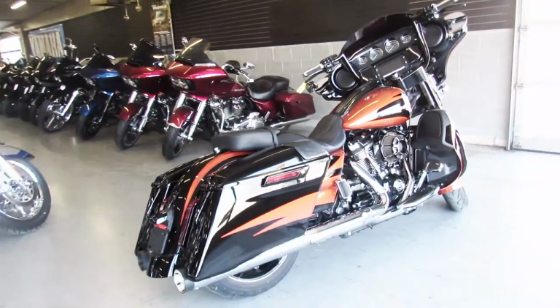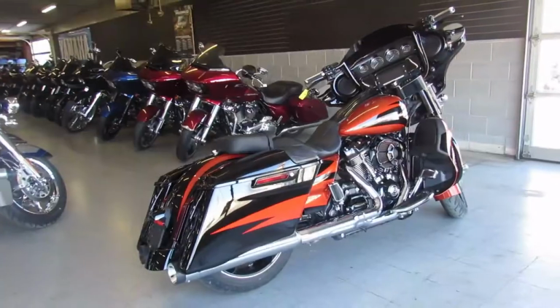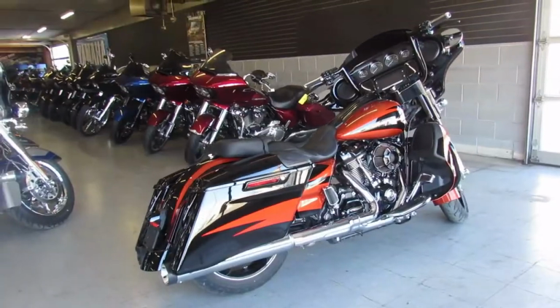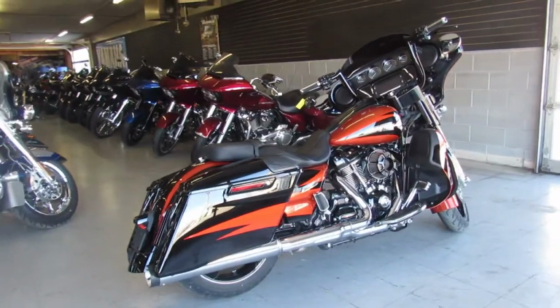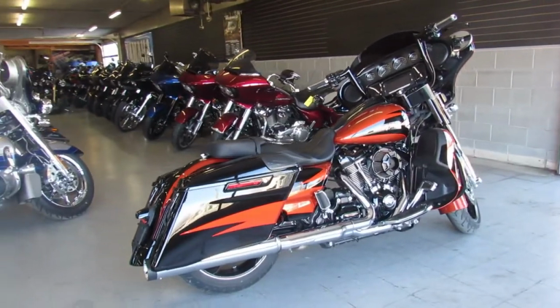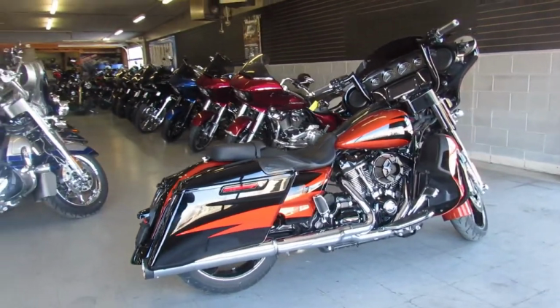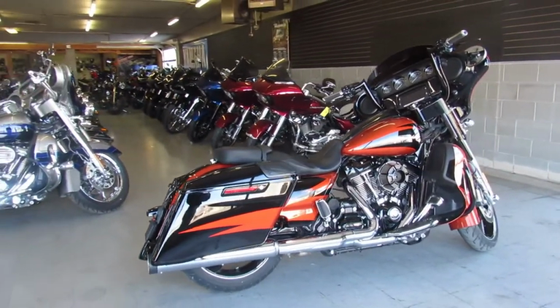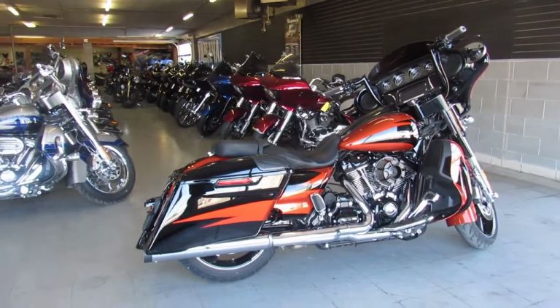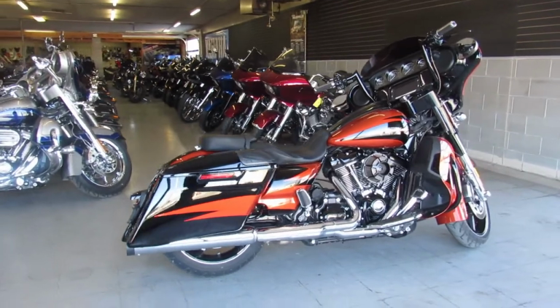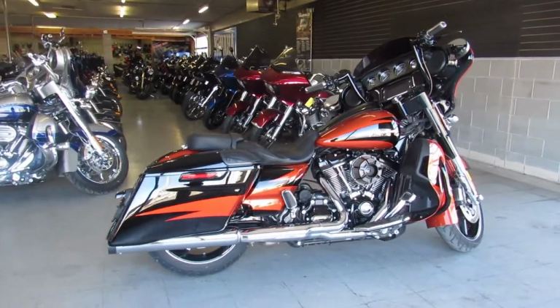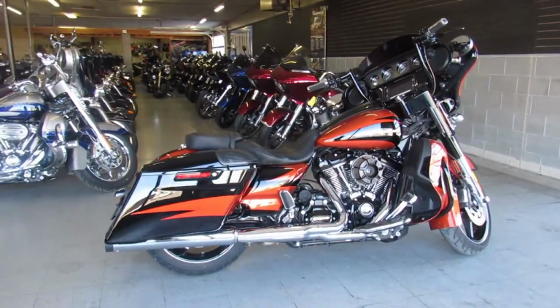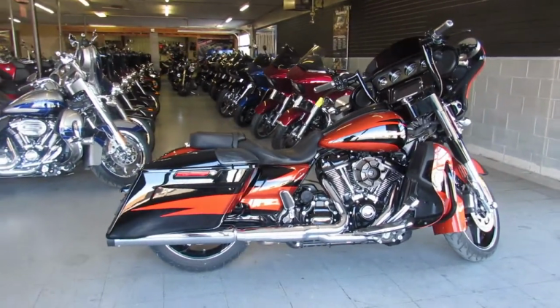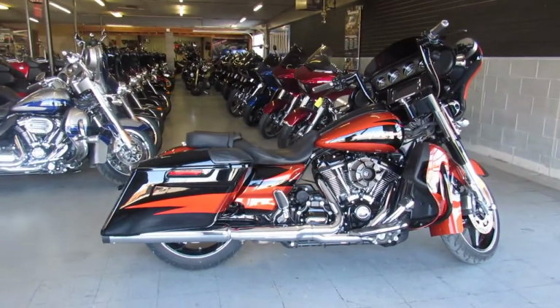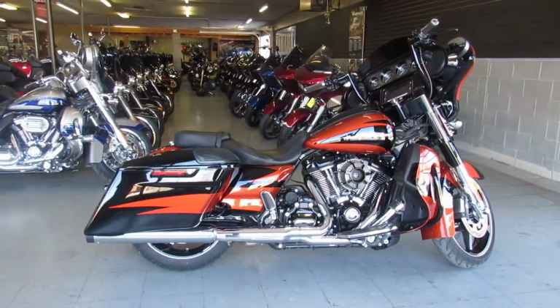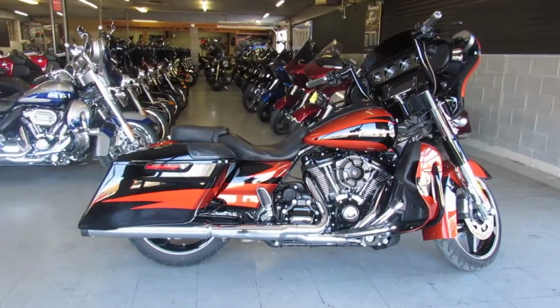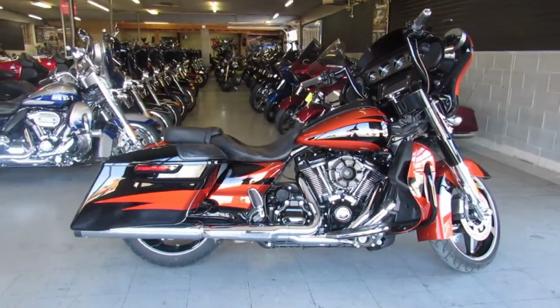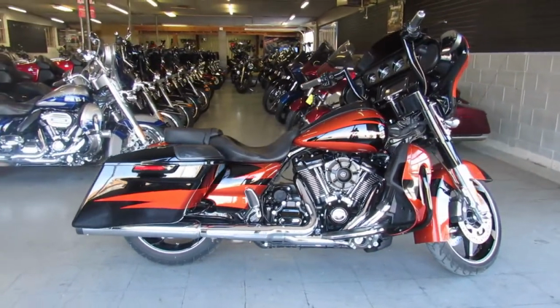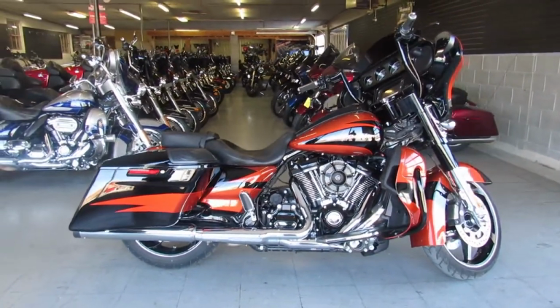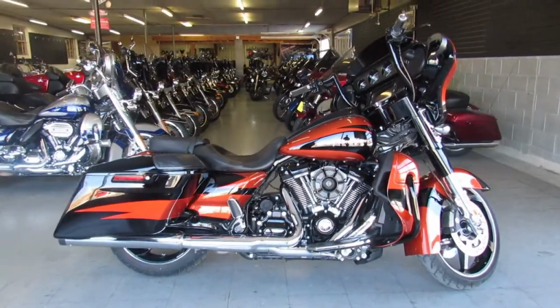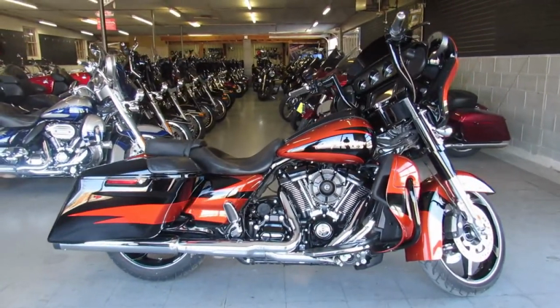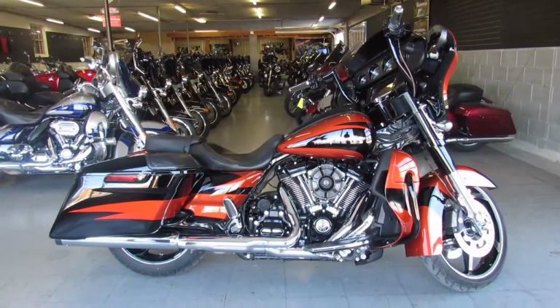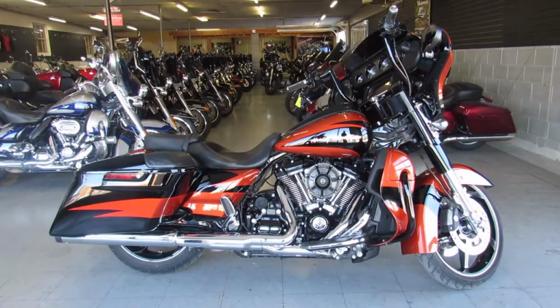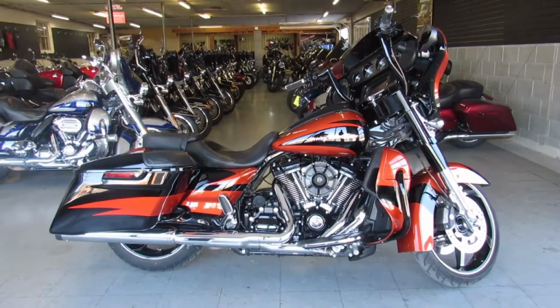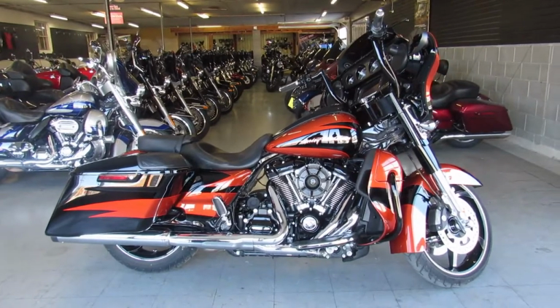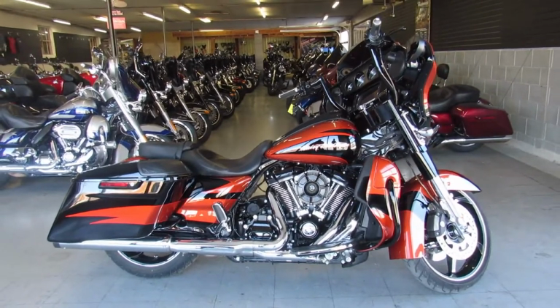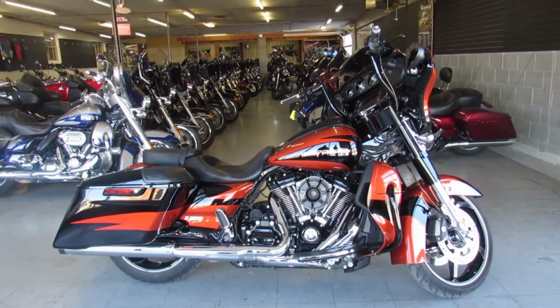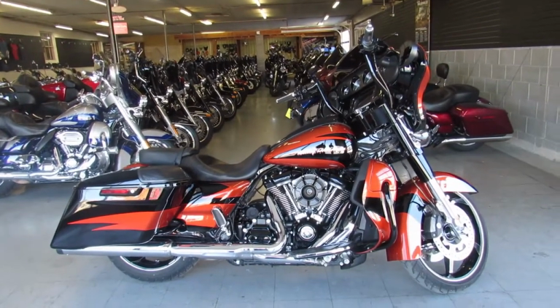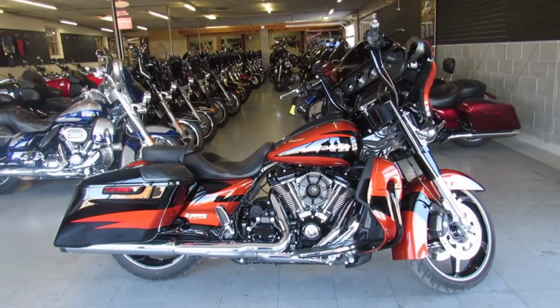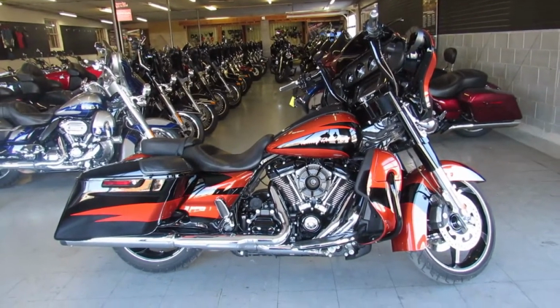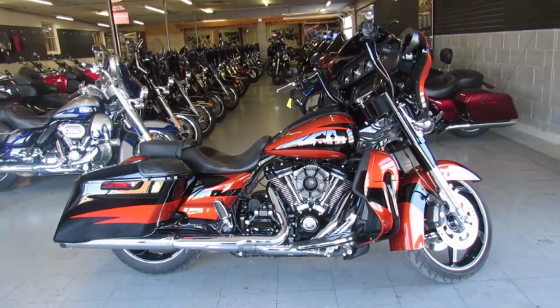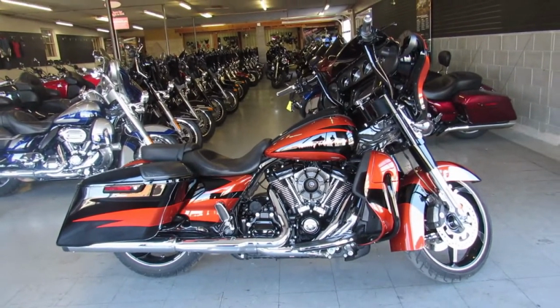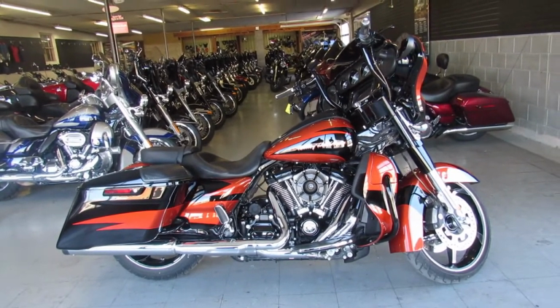2017 CVO Street Glide. Guaranteed financing, leasing programs, layaway programs — we take straight trade-ins. Call us at 810-648-9500.